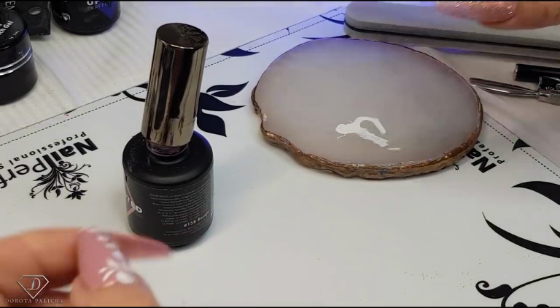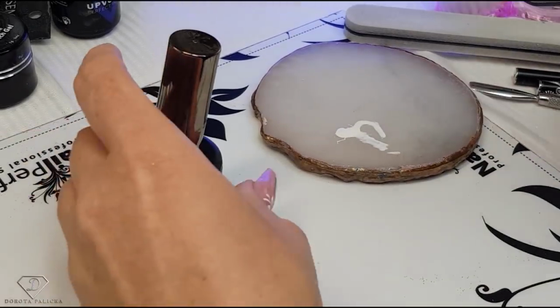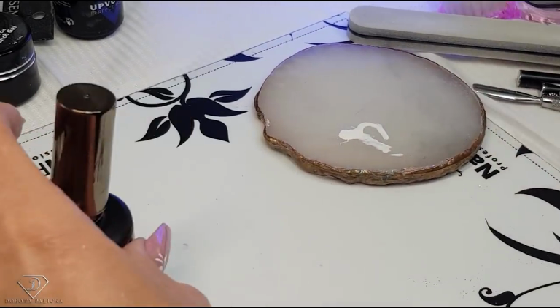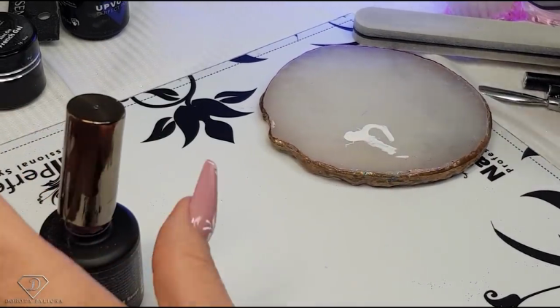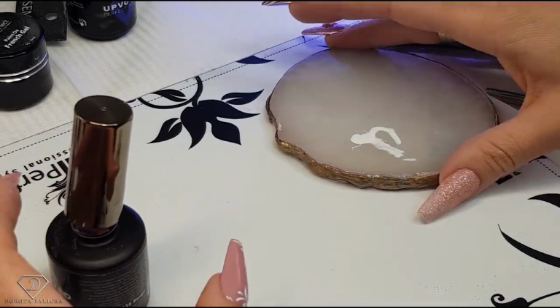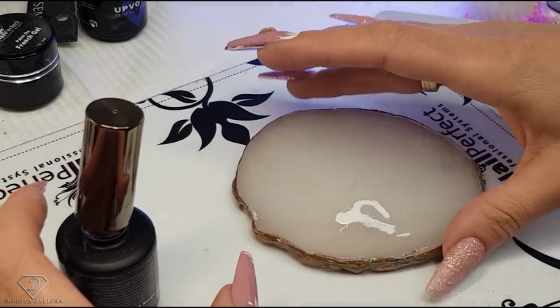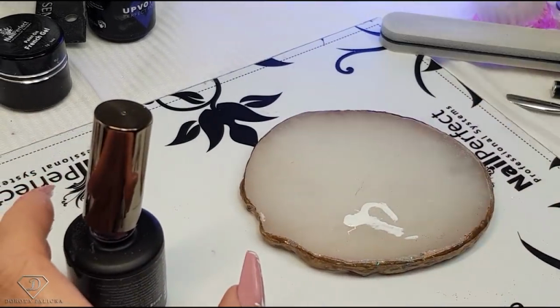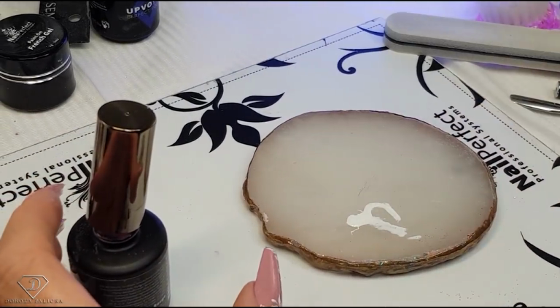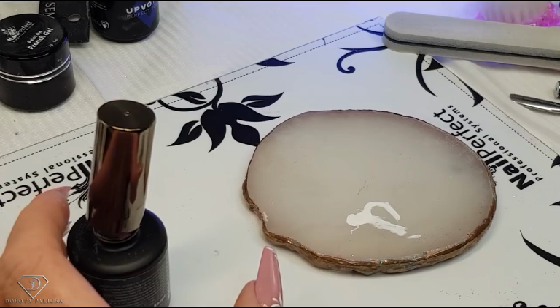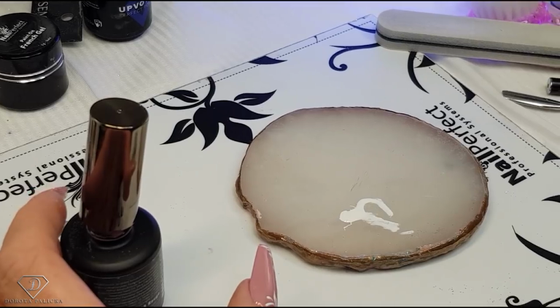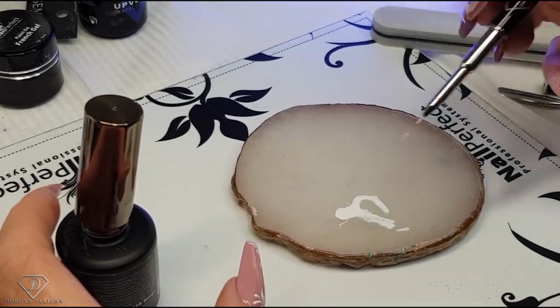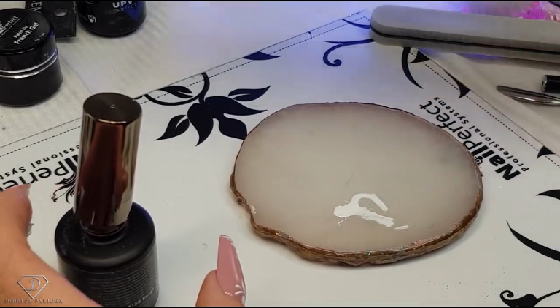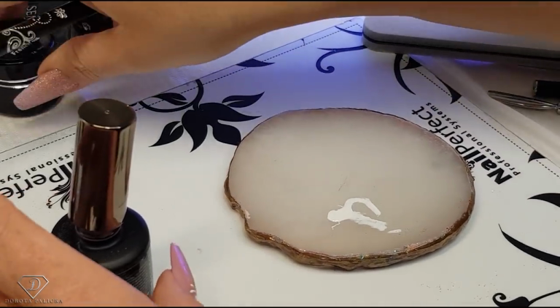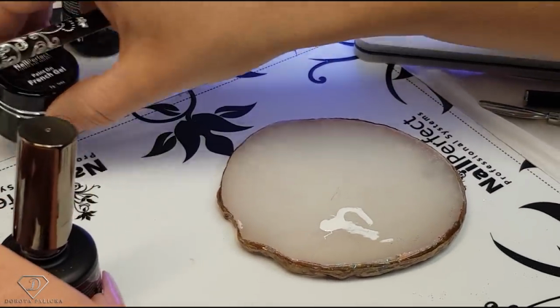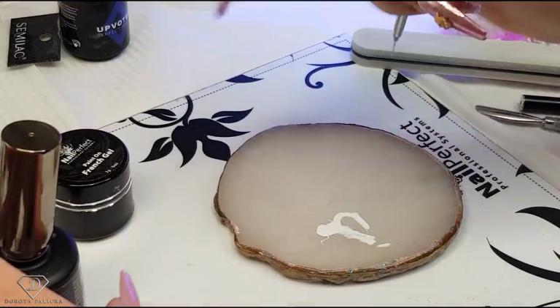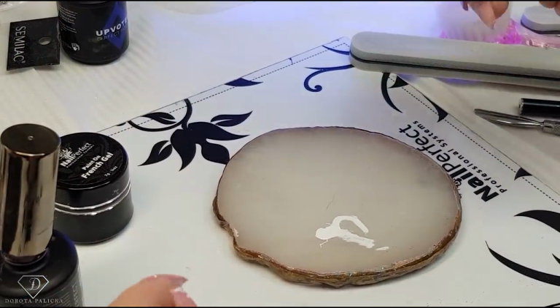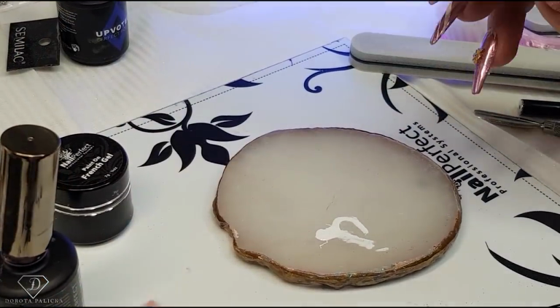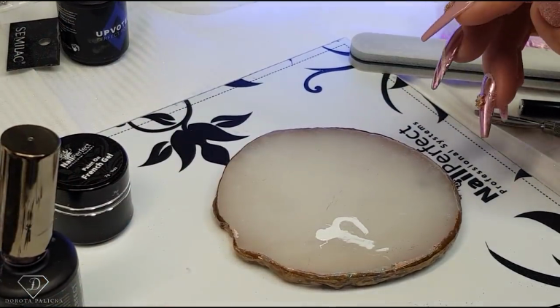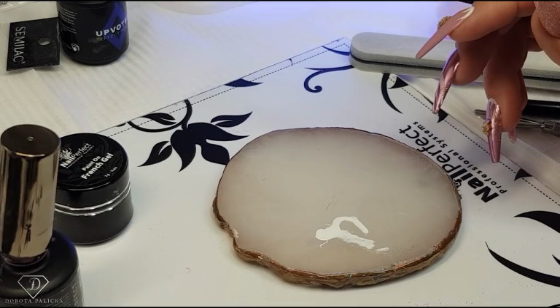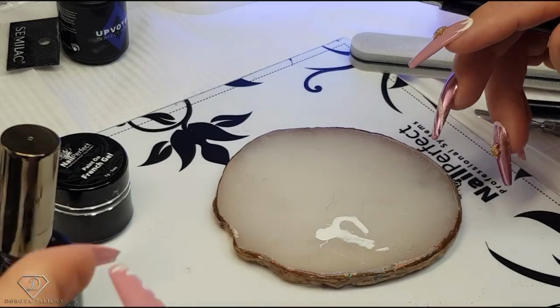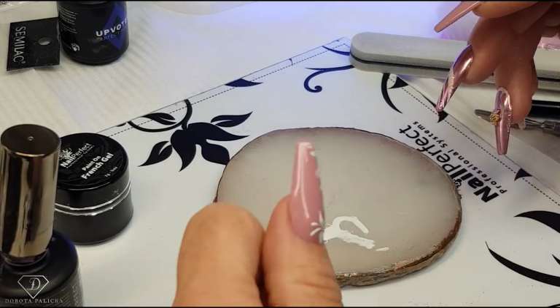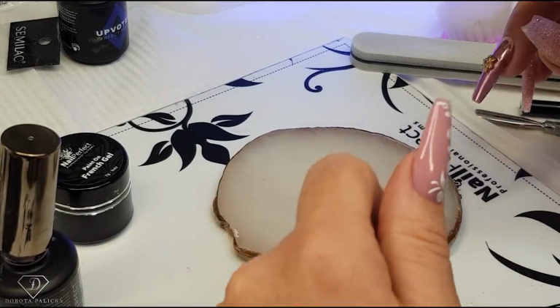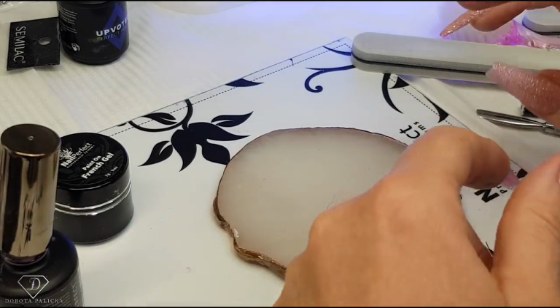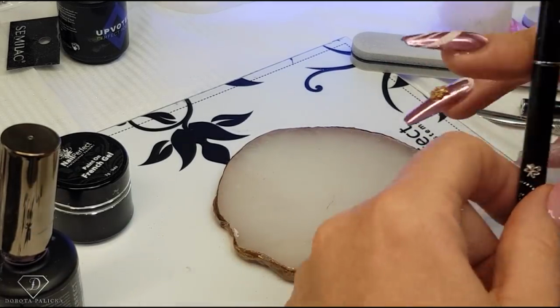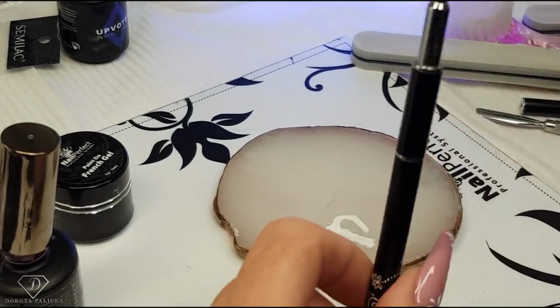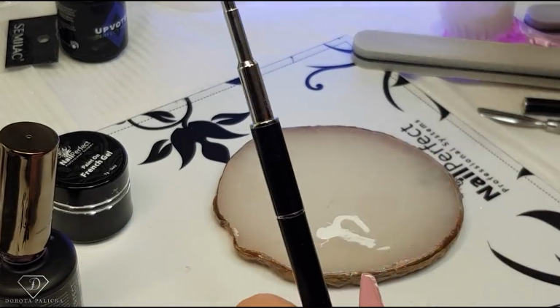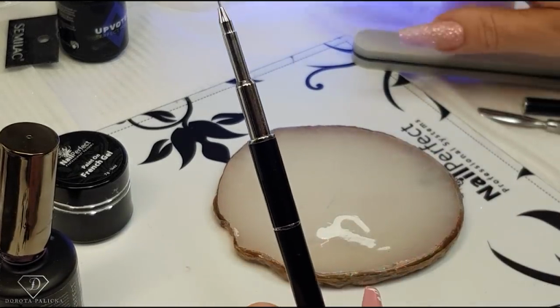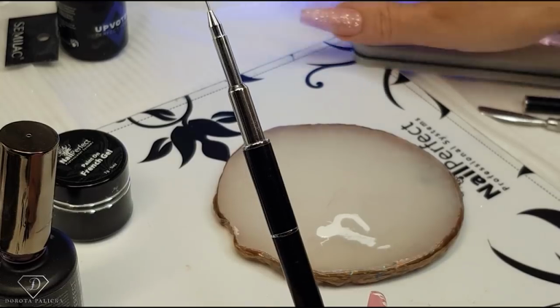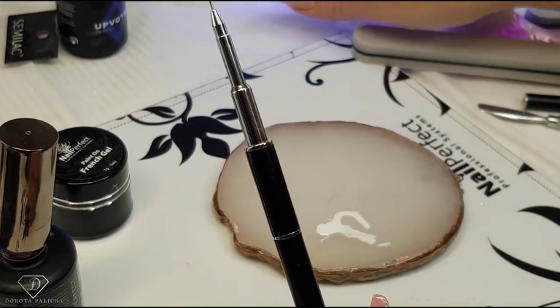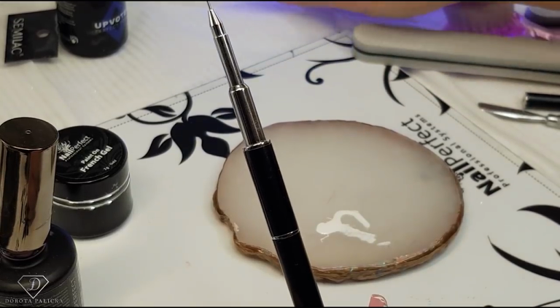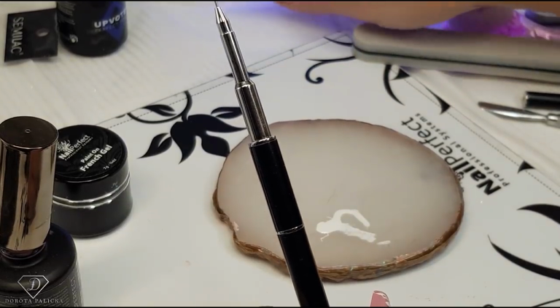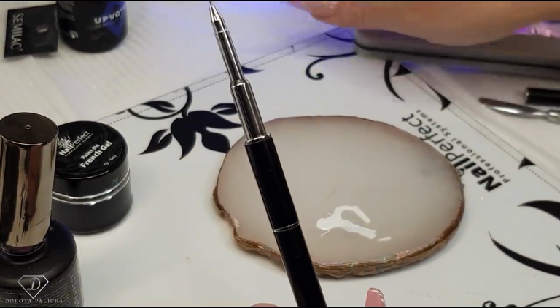Now we are going to use the deliner brush and paint with french gel to create a really nice and beautiful design. I'm just waiting a couple of seconds longer for it to cure.